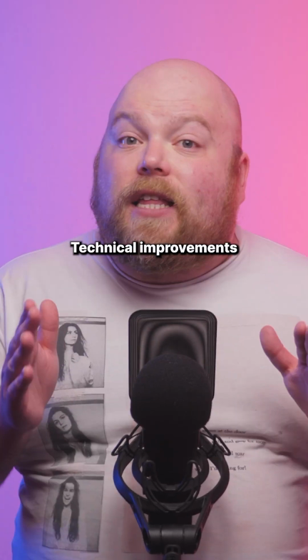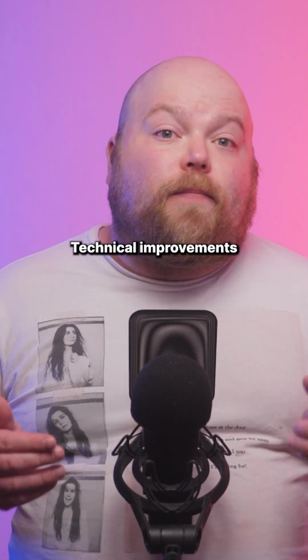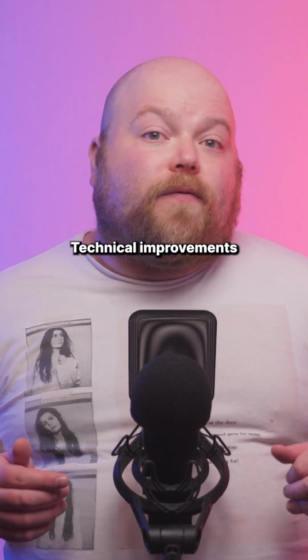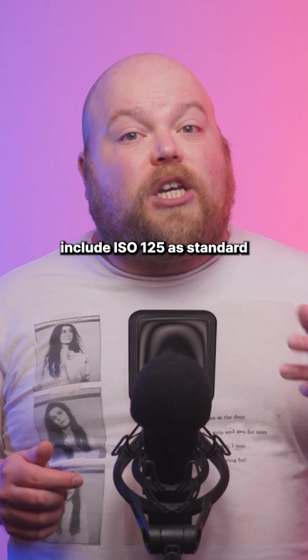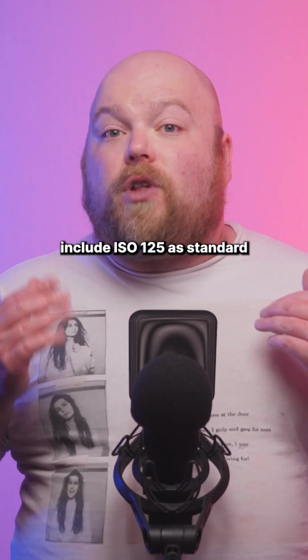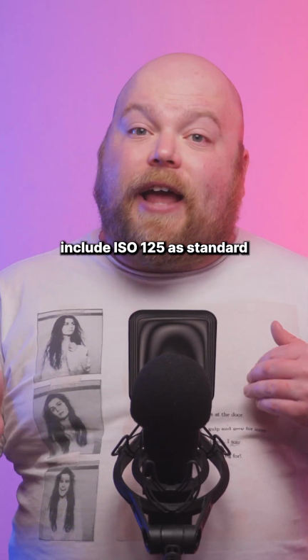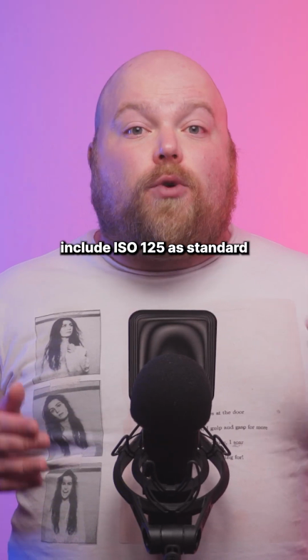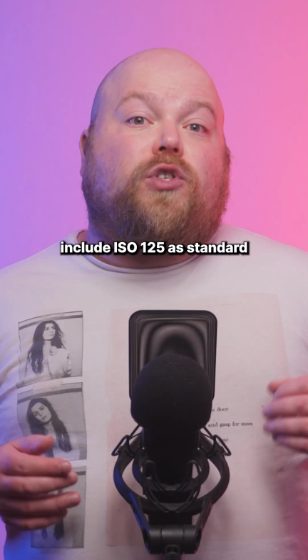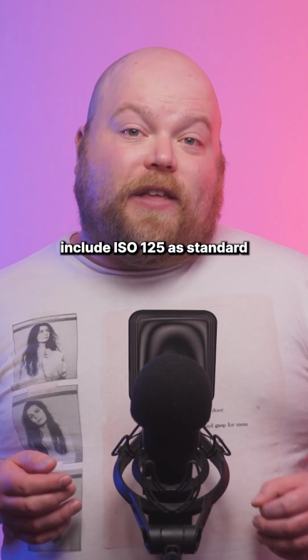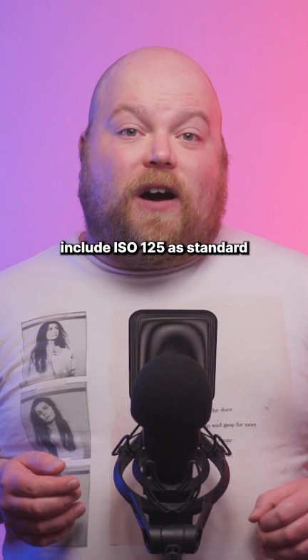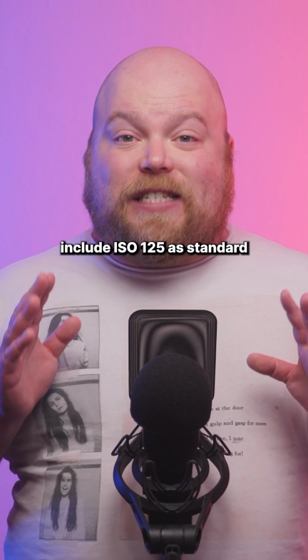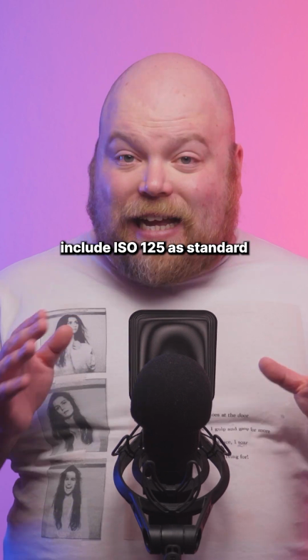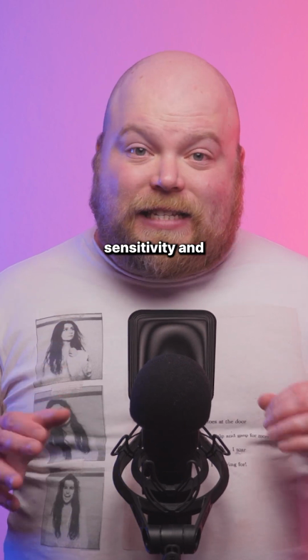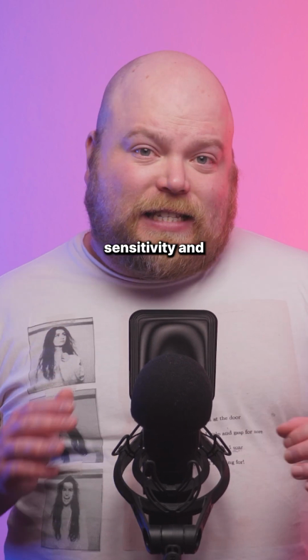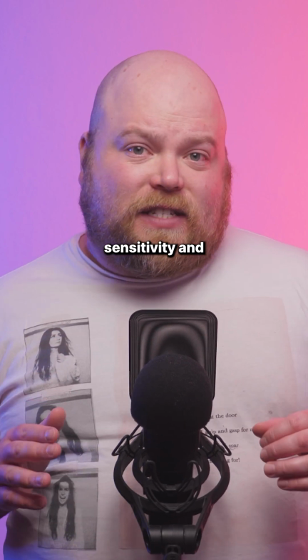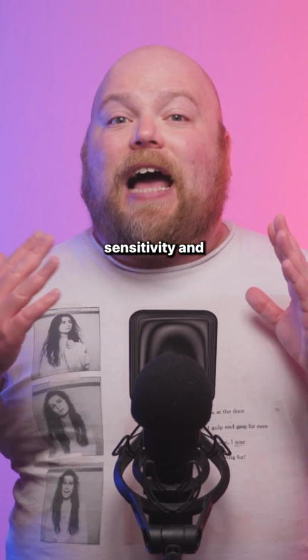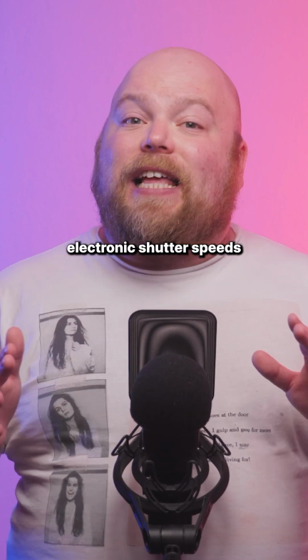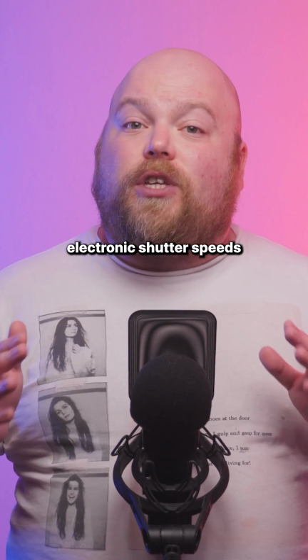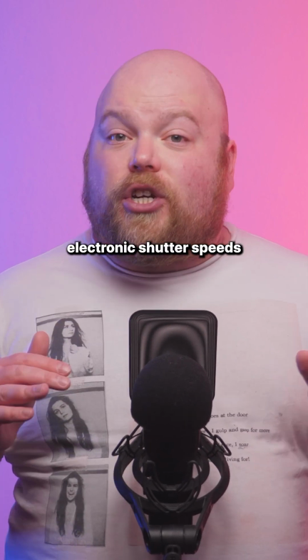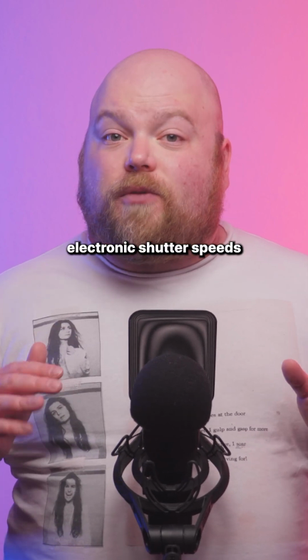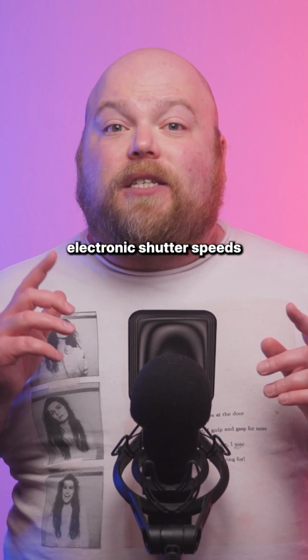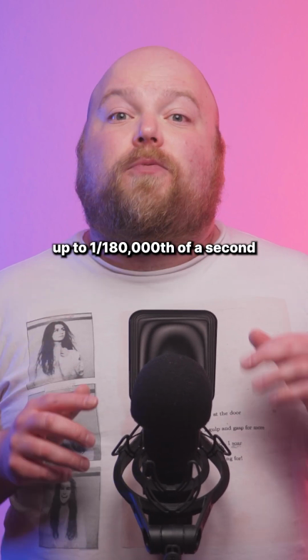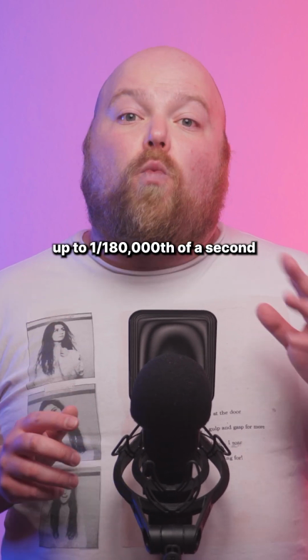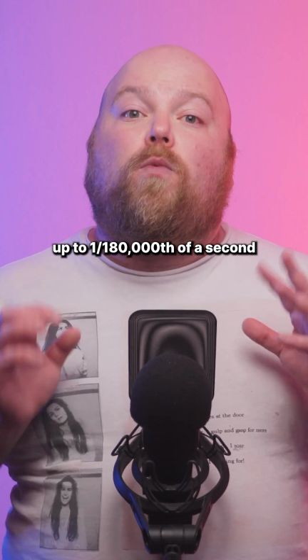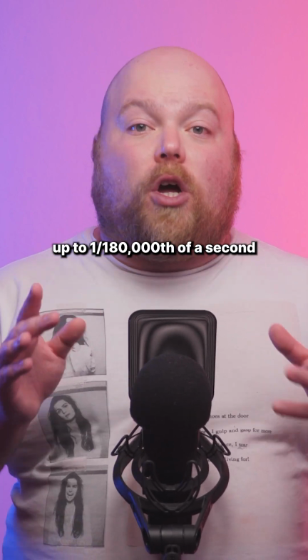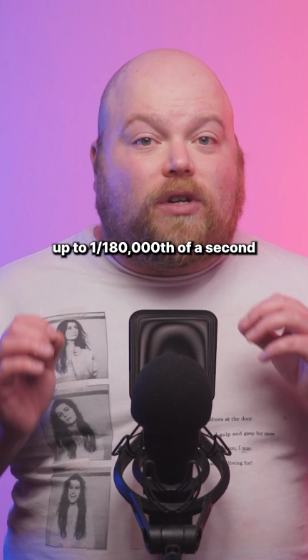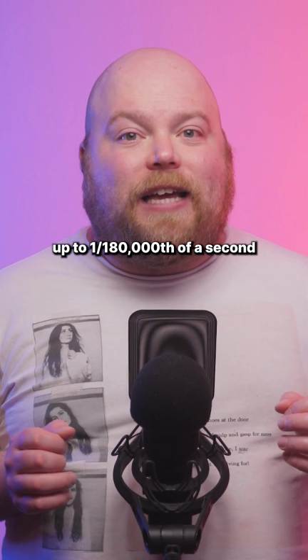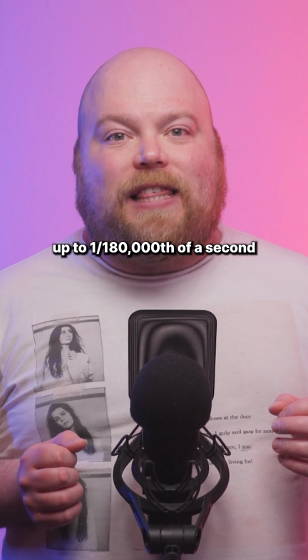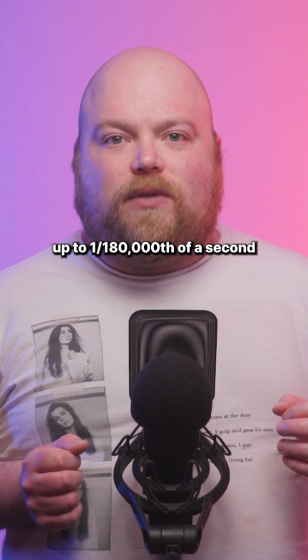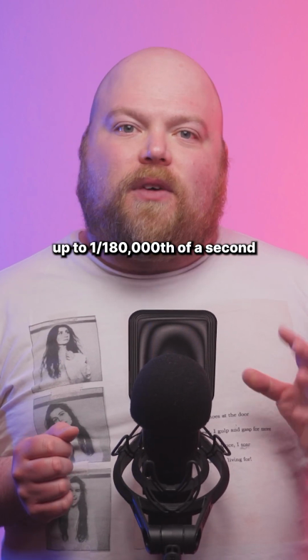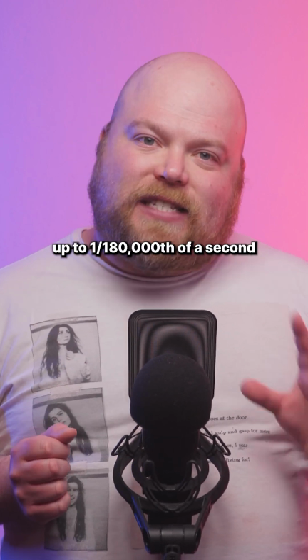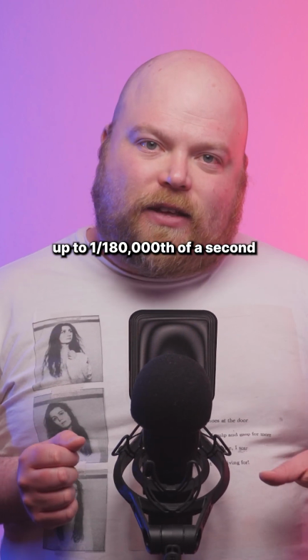Technical improvements include ISO 125 as standard sensitivity and electronic shutter speeds up to 1/180,000th of a second.